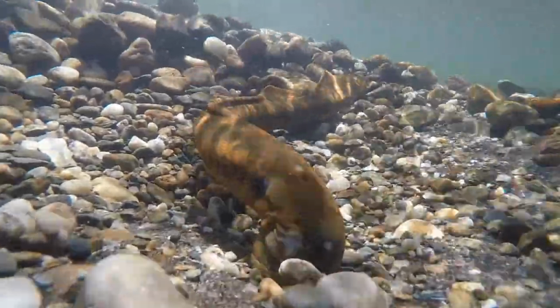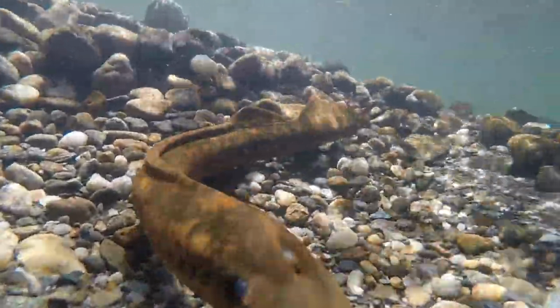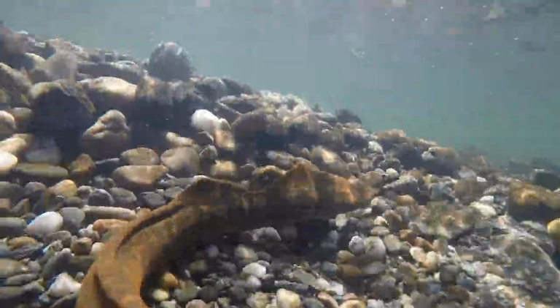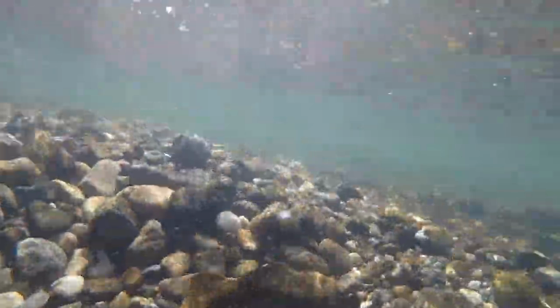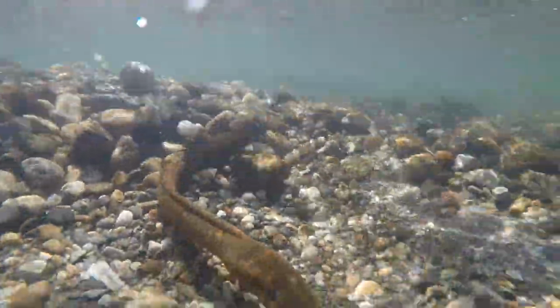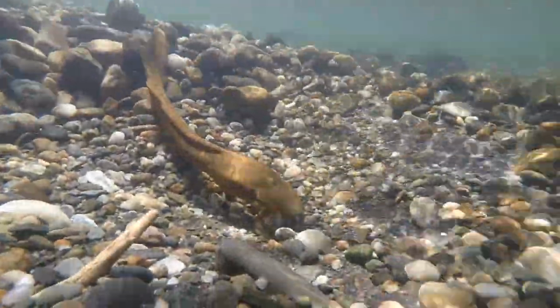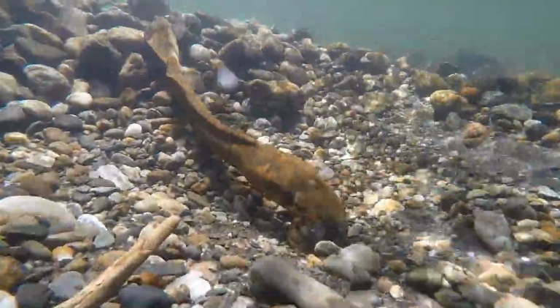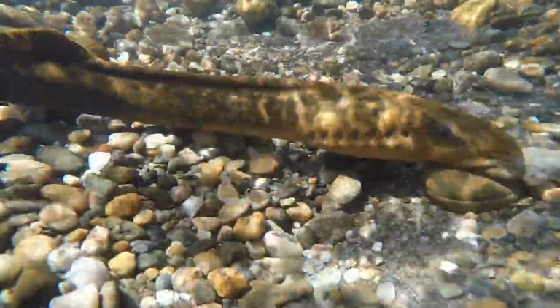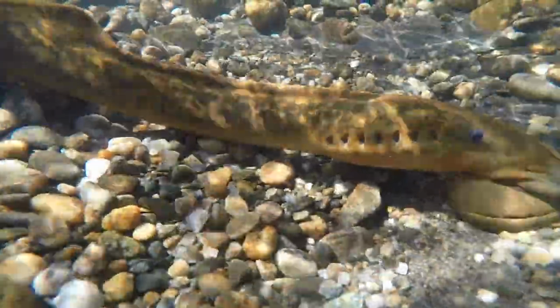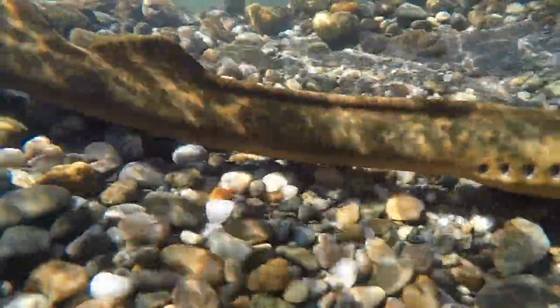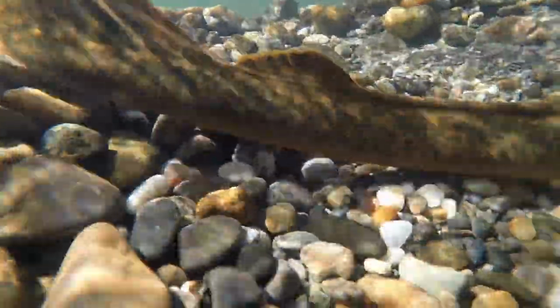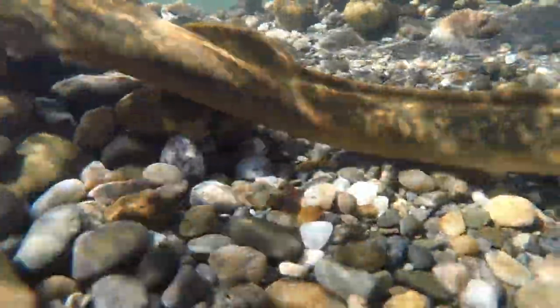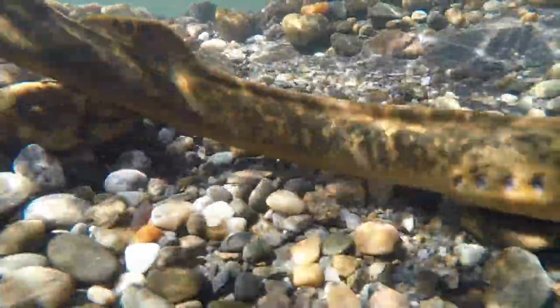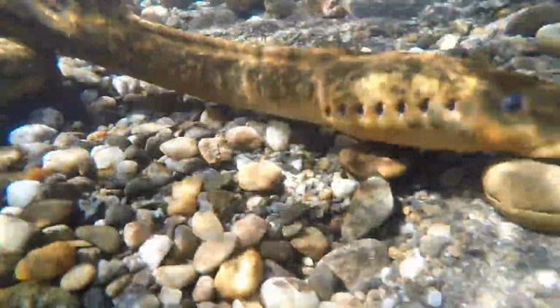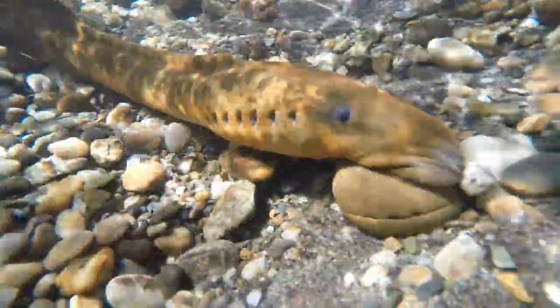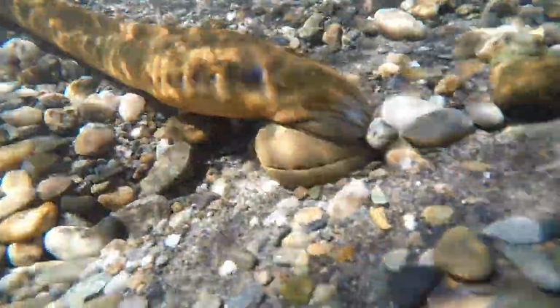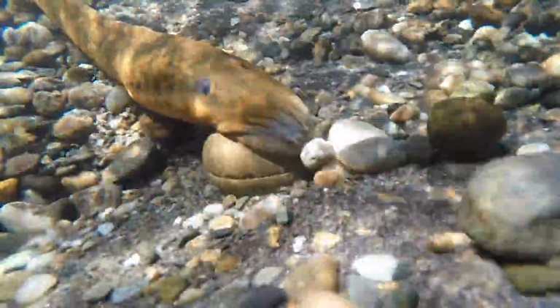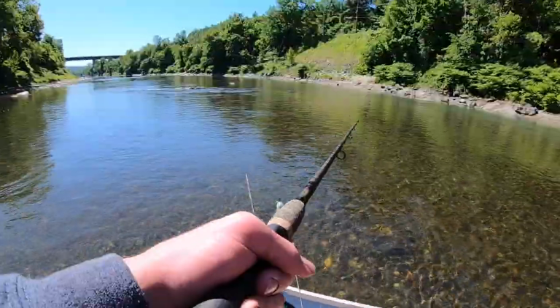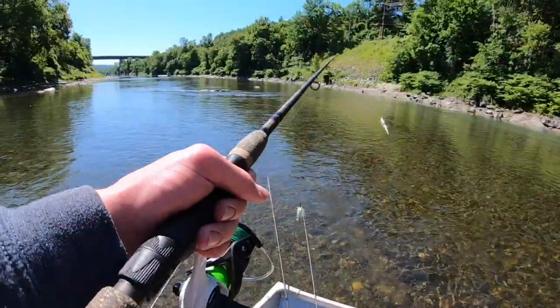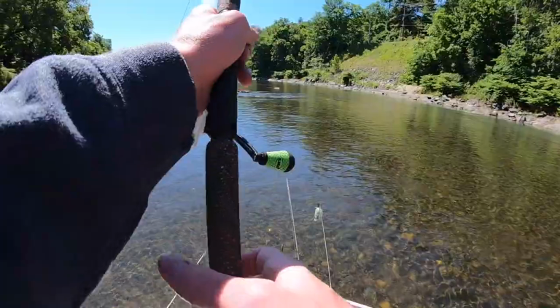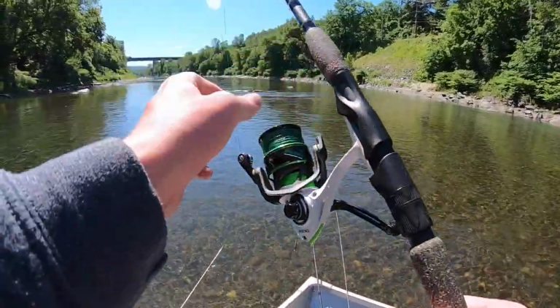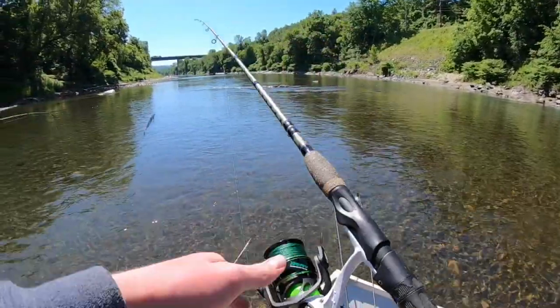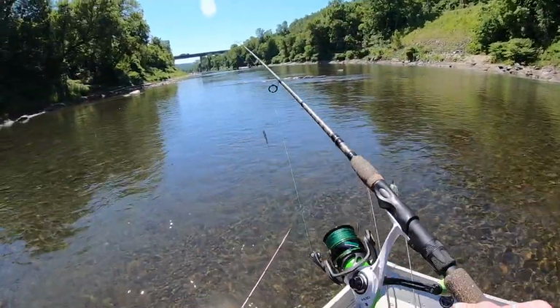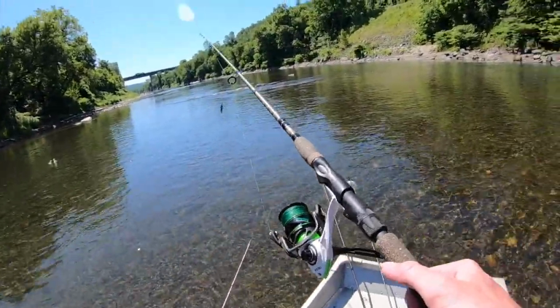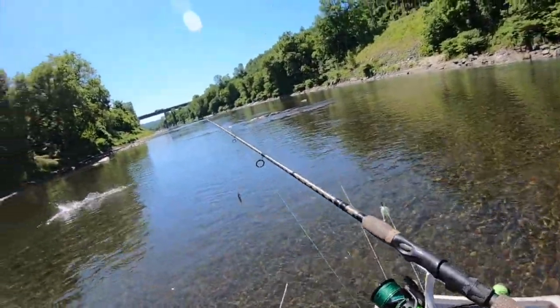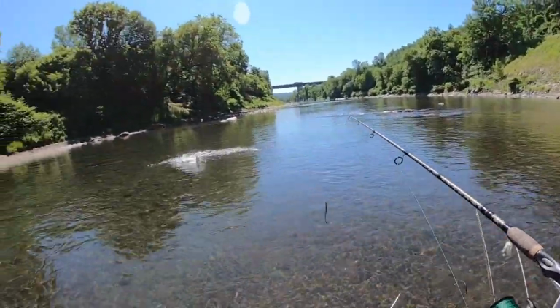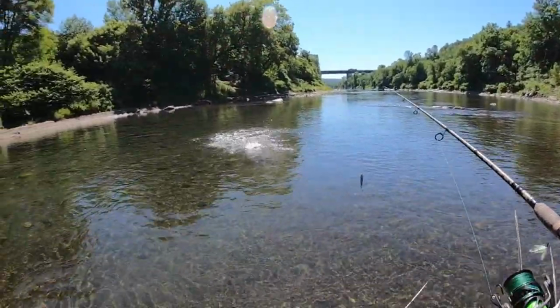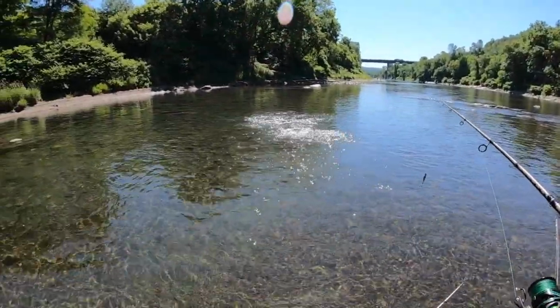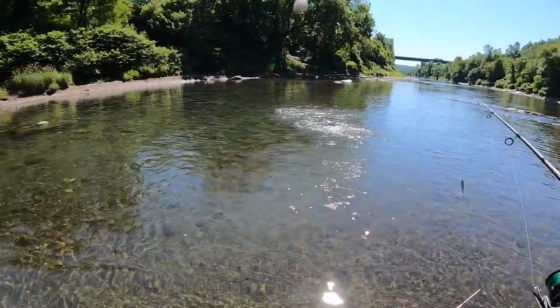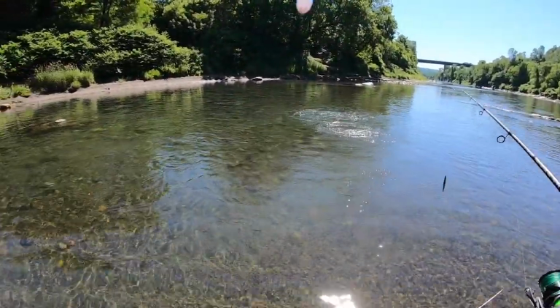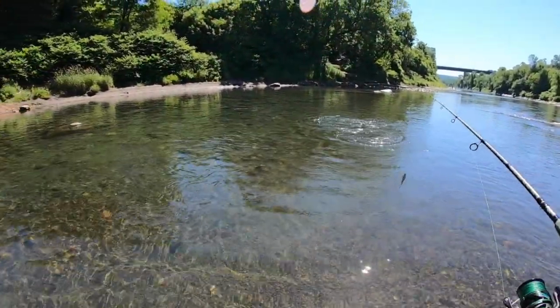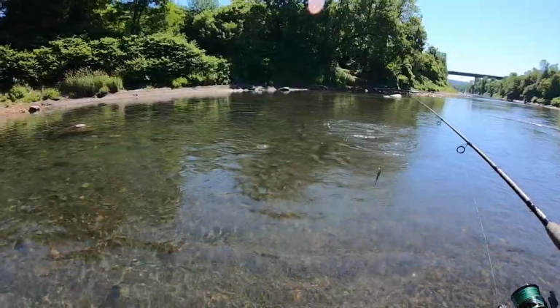It looks like there's a bunch of lampreys in here, which is pretty cool — we just saw two while walking the boat down the stream. Oh, you got one! I just got another one on the paddle tail.